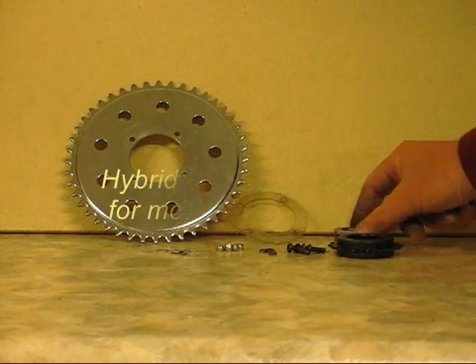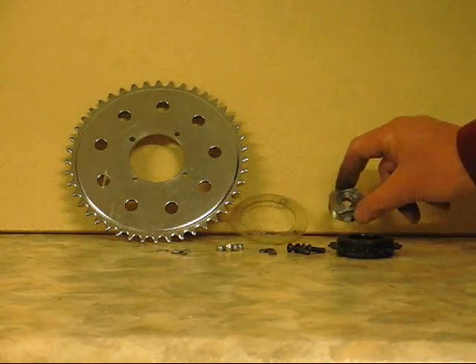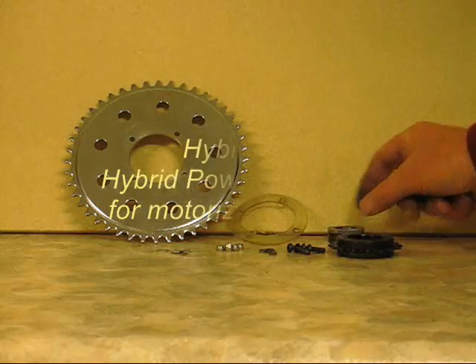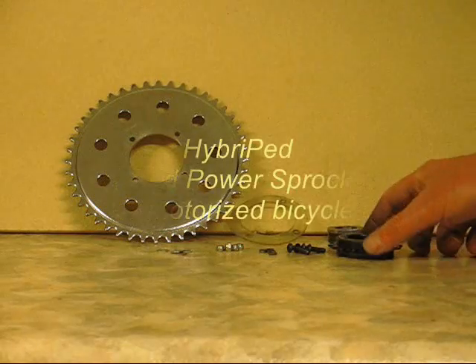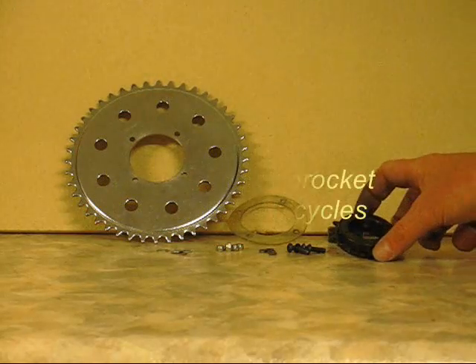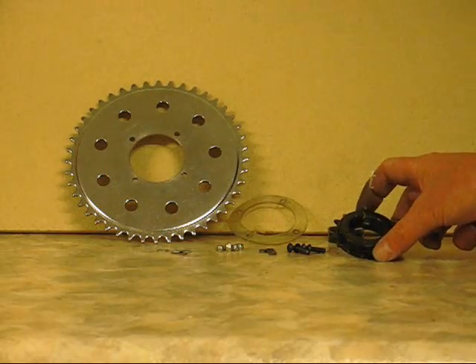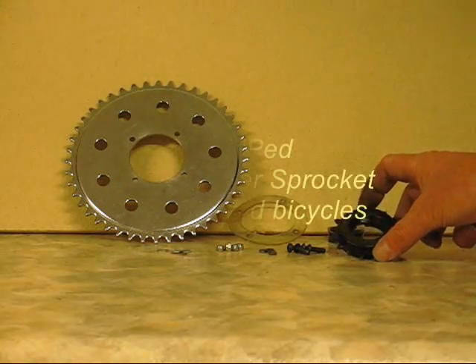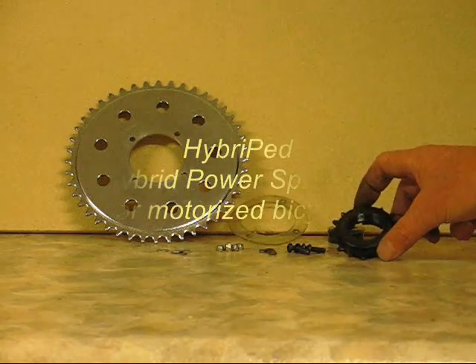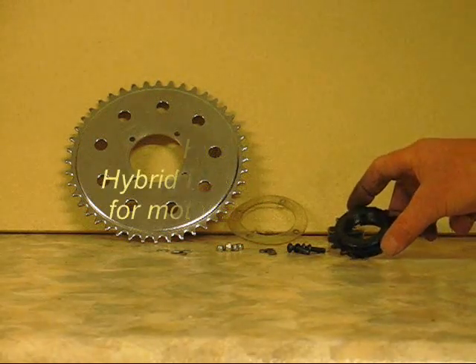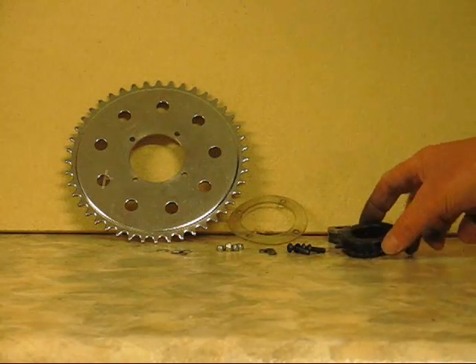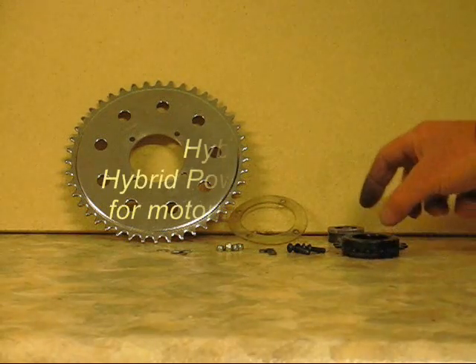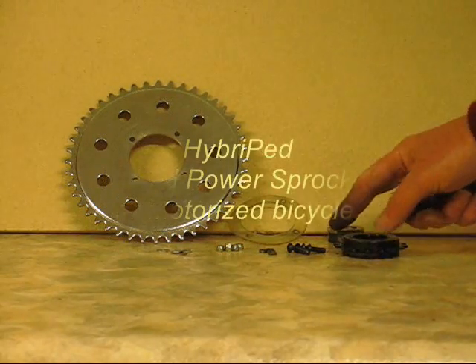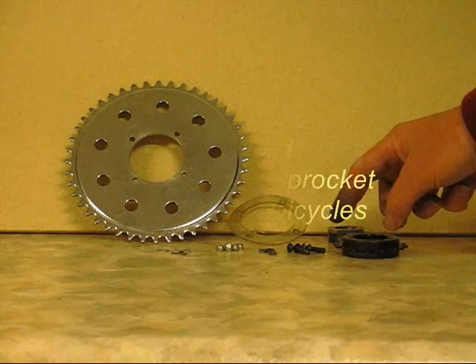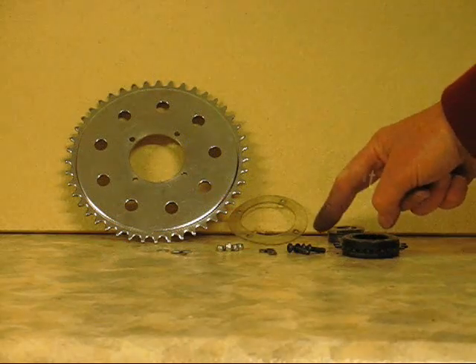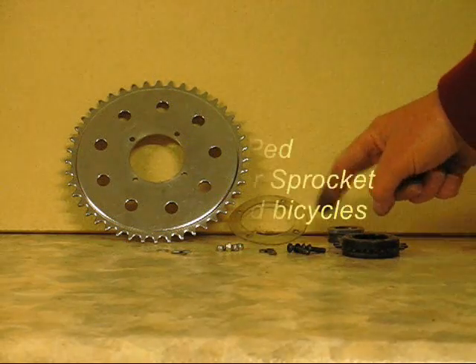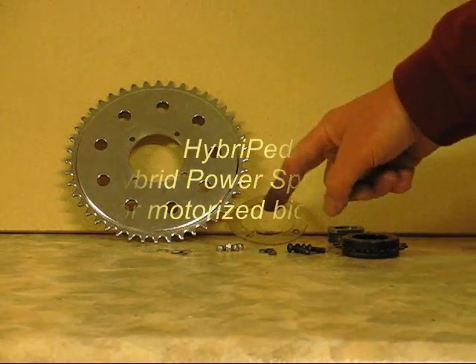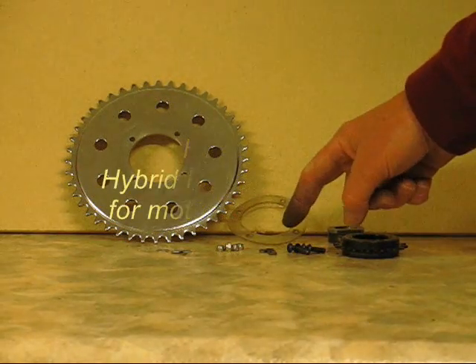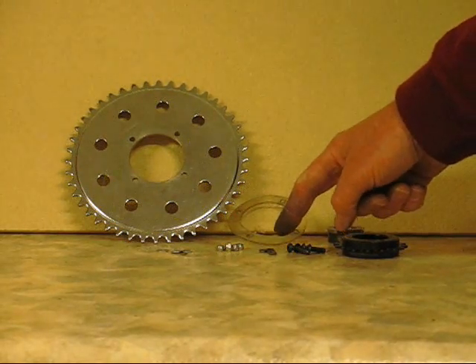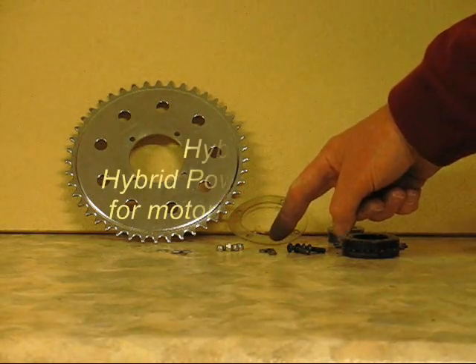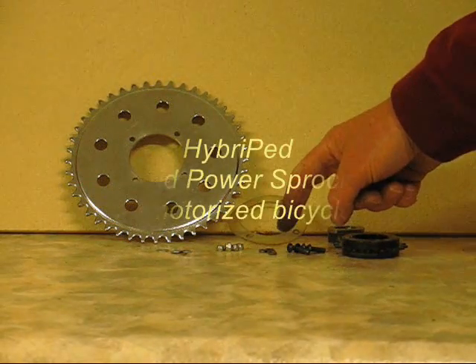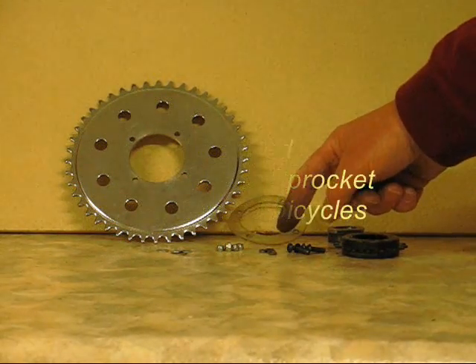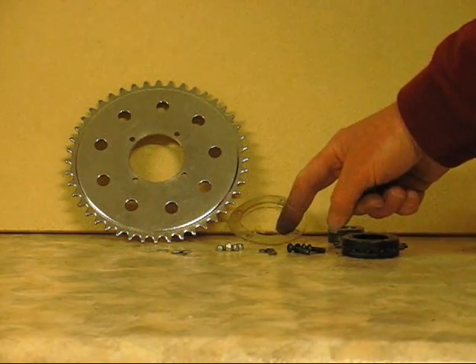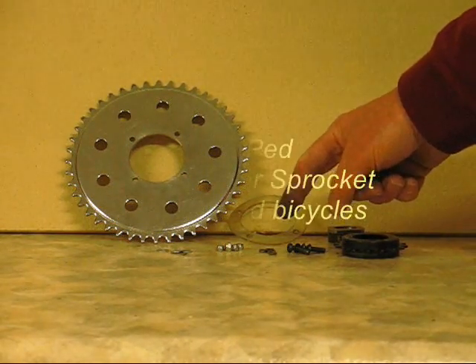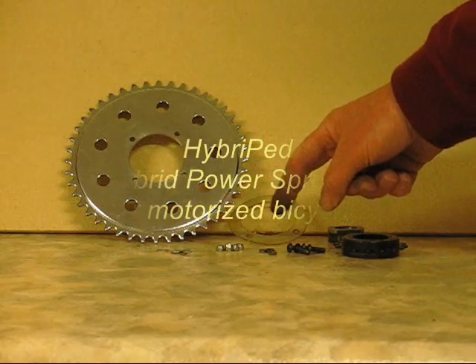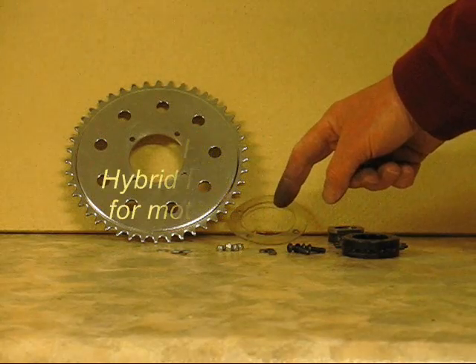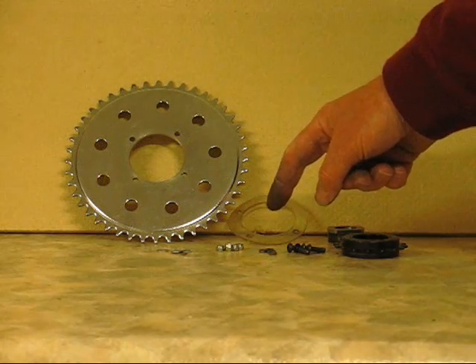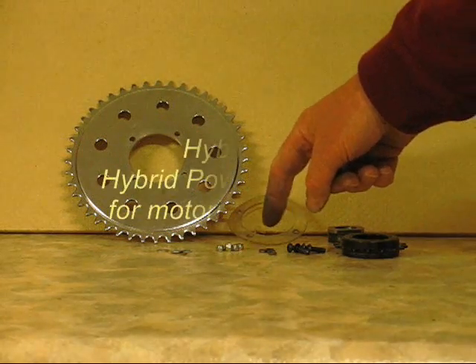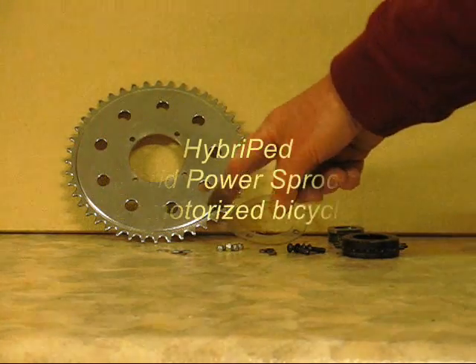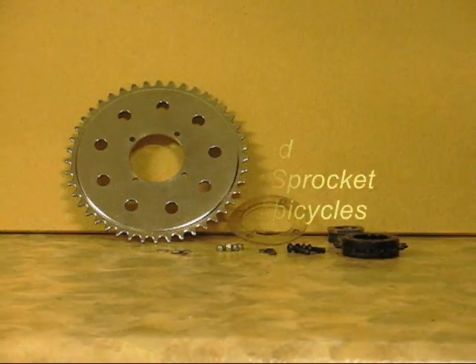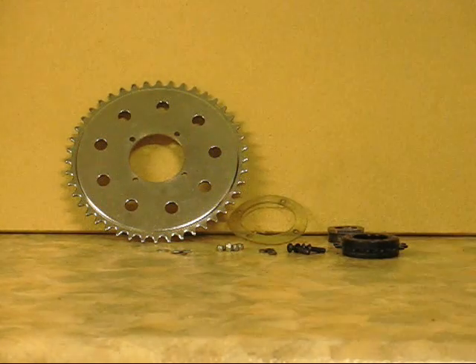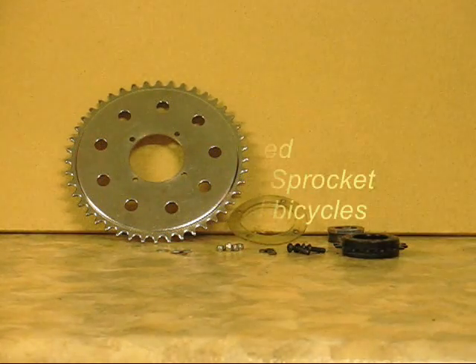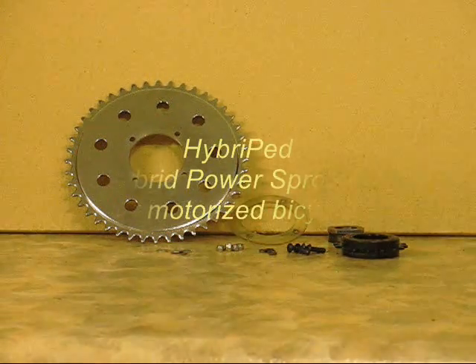The sprocket assembly consists of the sprocket, spacer, axle boss, bi-directional freewheel that spins in both directions, and four bolts, nylock nuts, pedal chain rollers and washers.